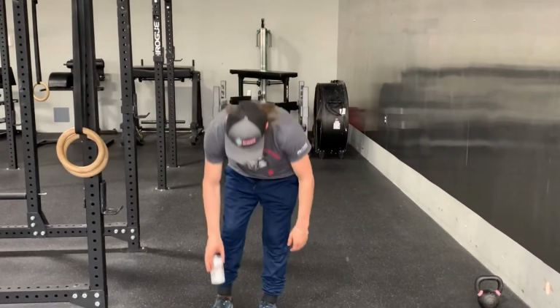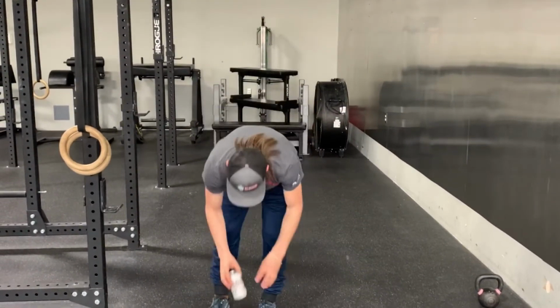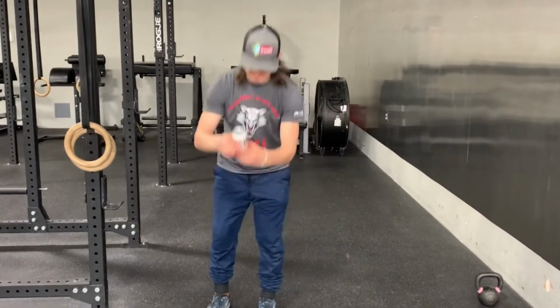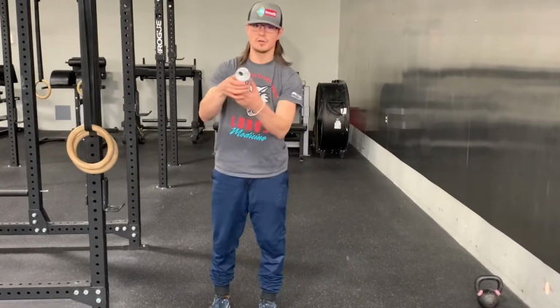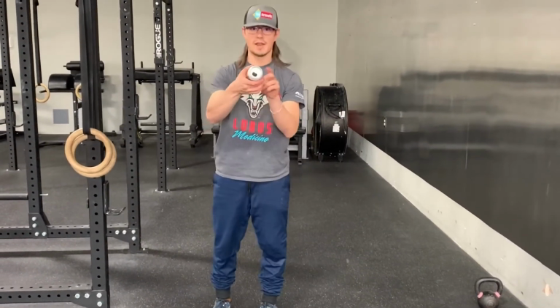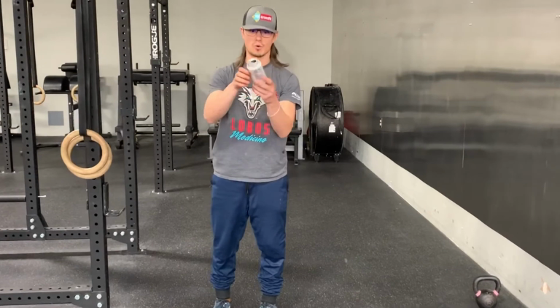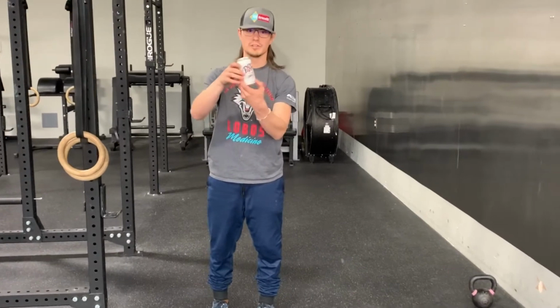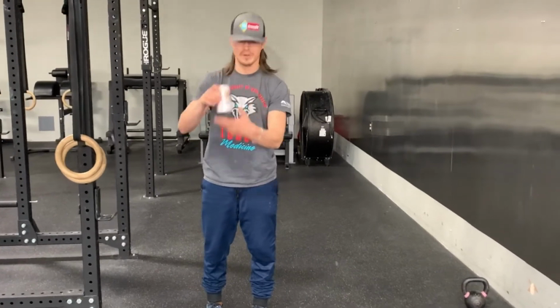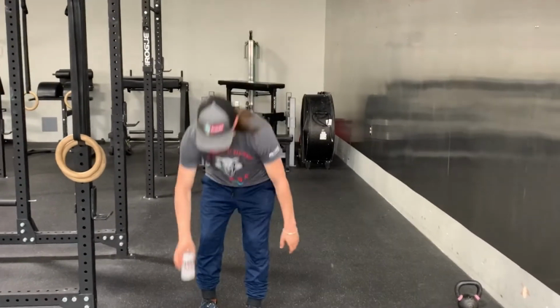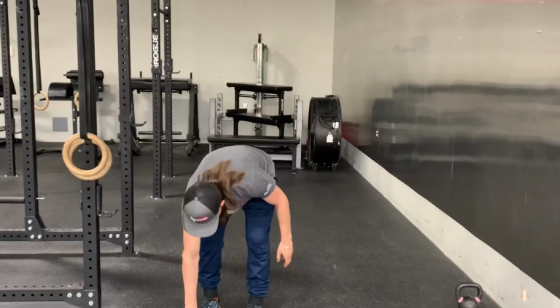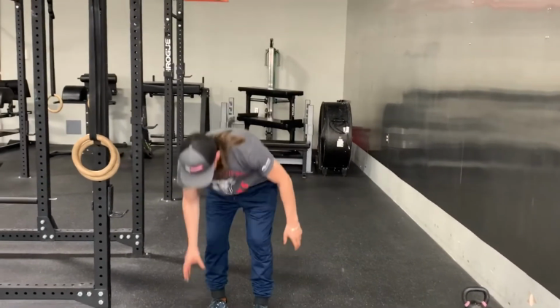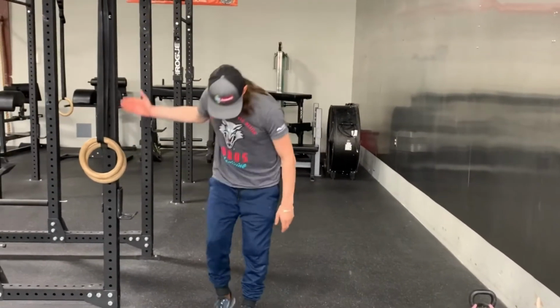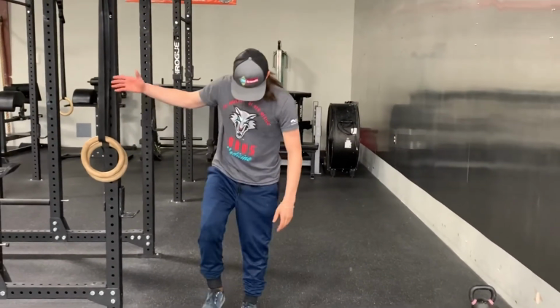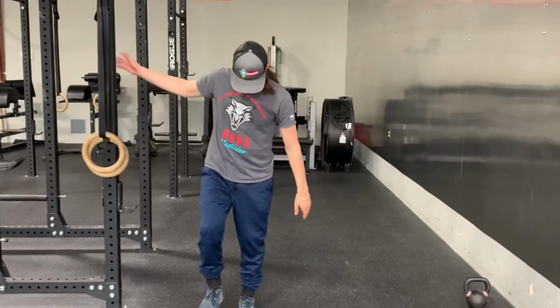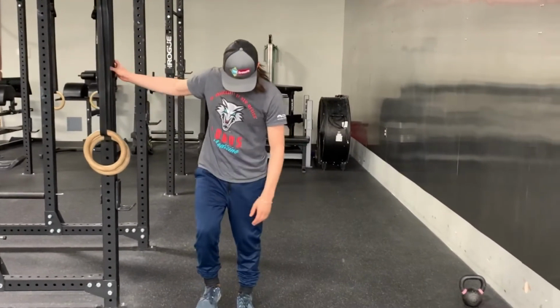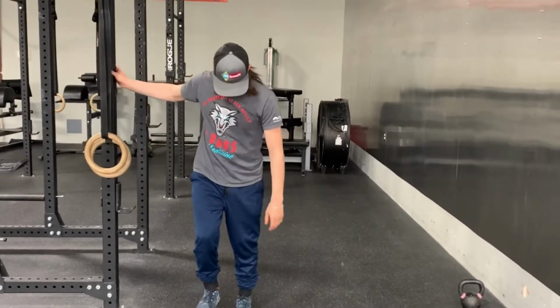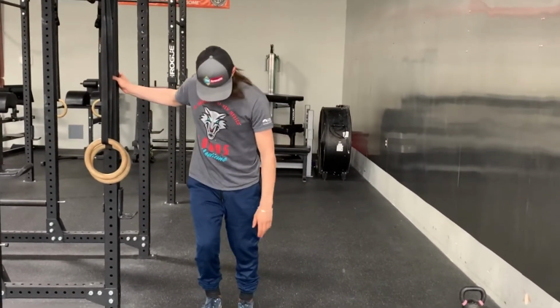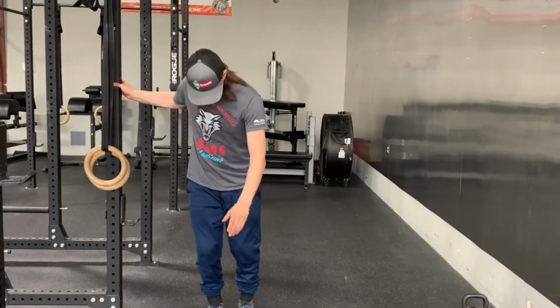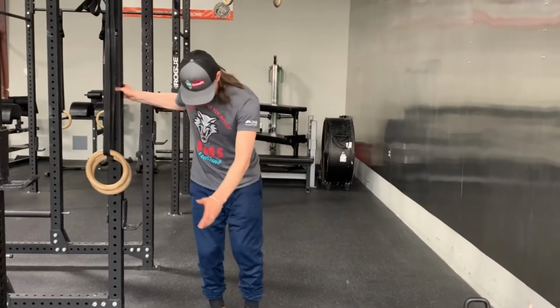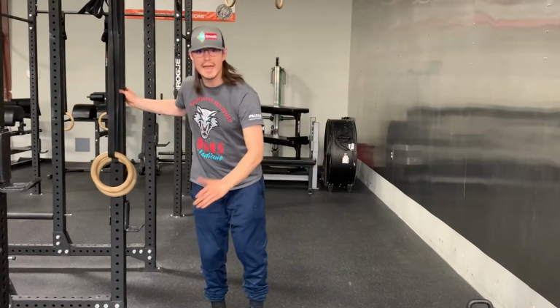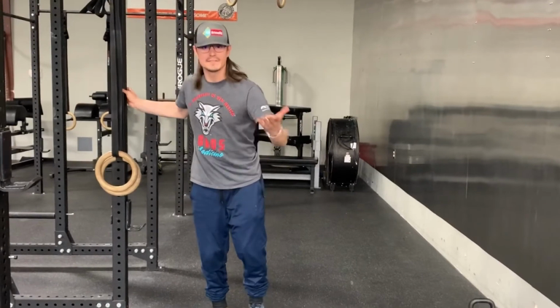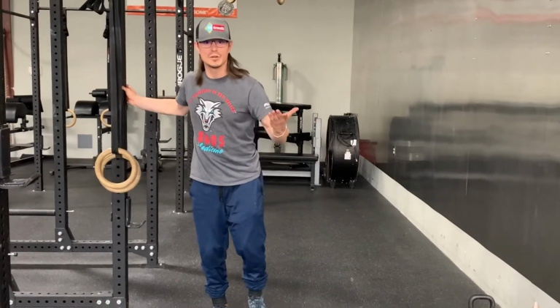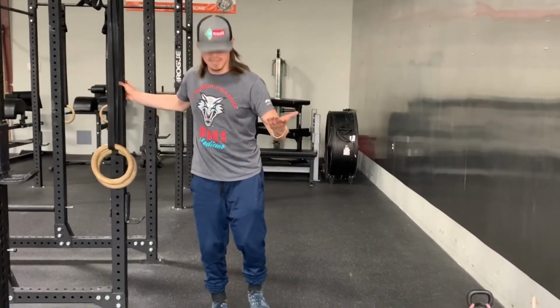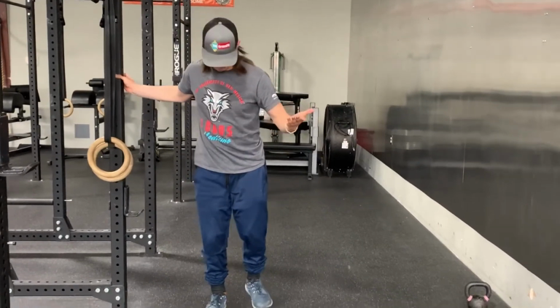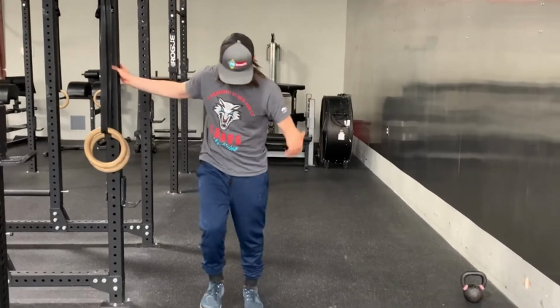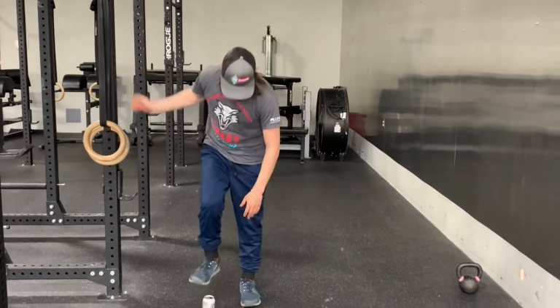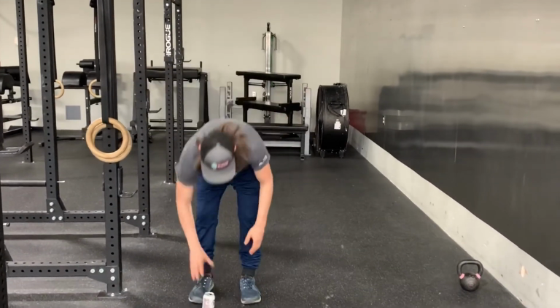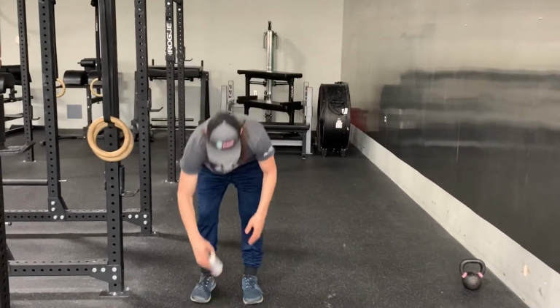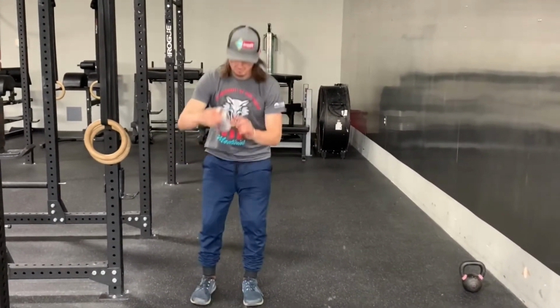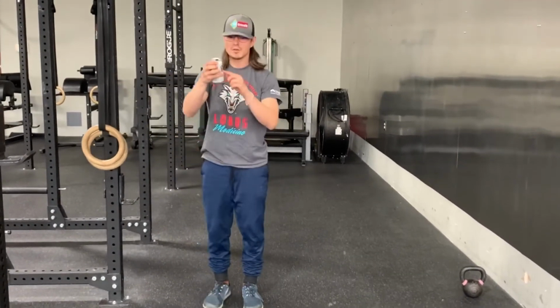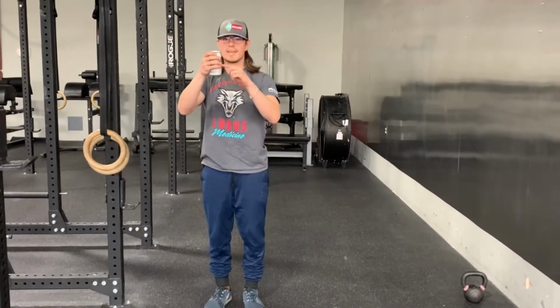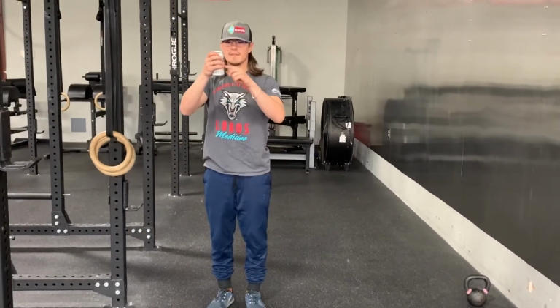Those cans are nice and solid right now. We've got the whole cylinder intact and I can stand on that, put some weight on that, and that's still gonna be able to hold me. Let's see, we throw a little kink in this.